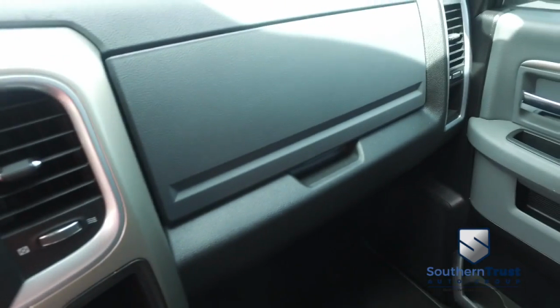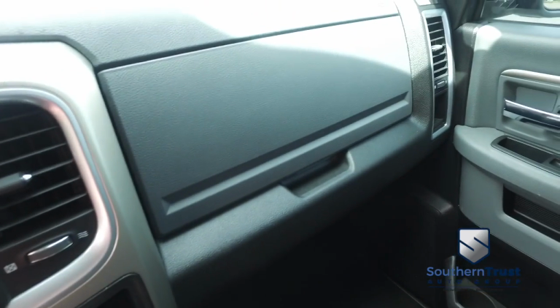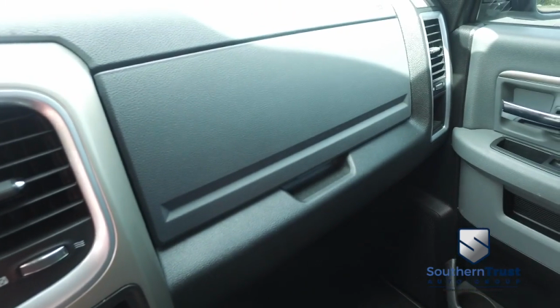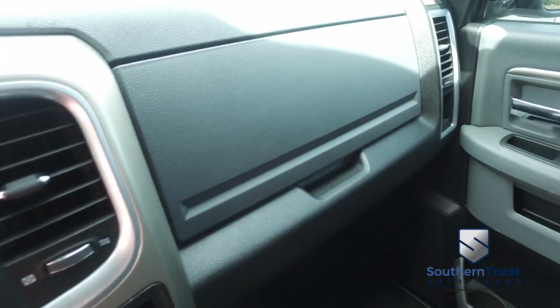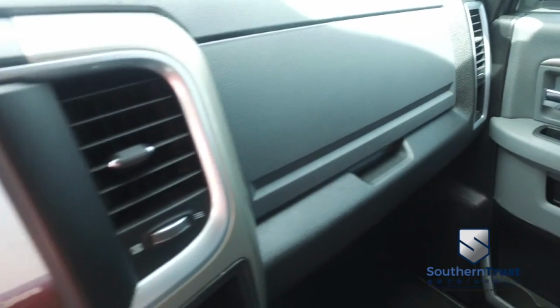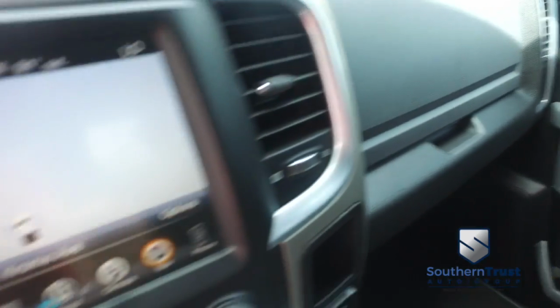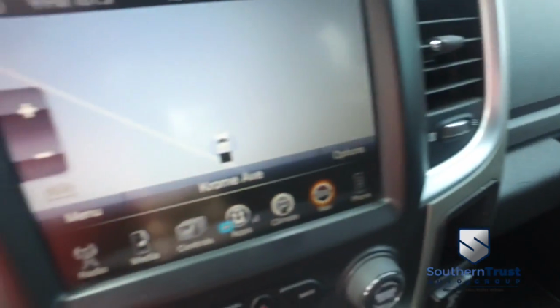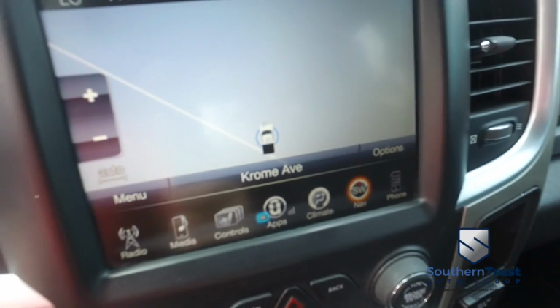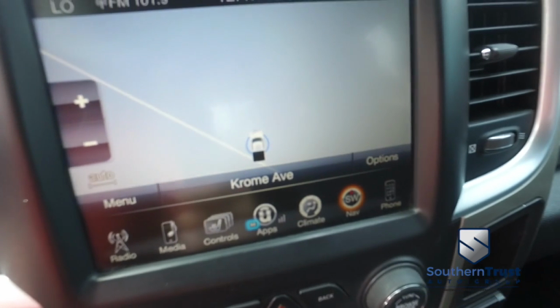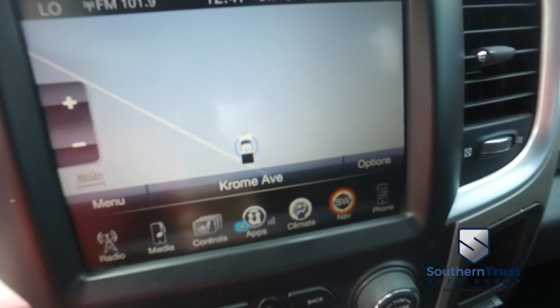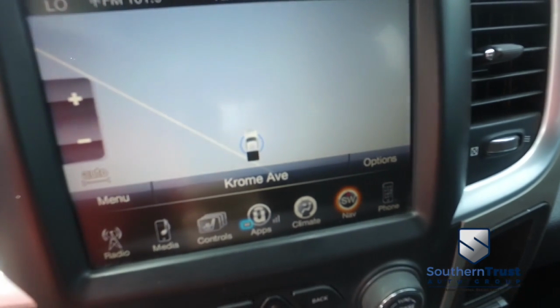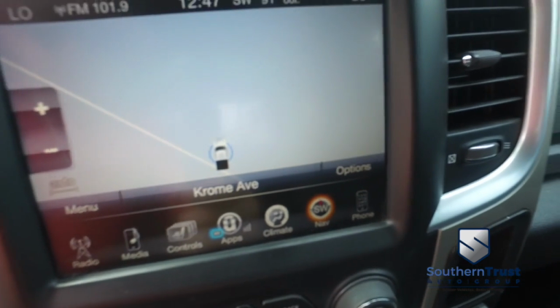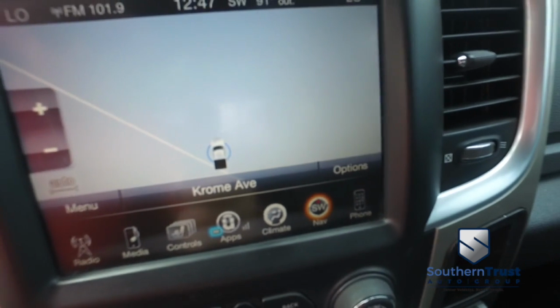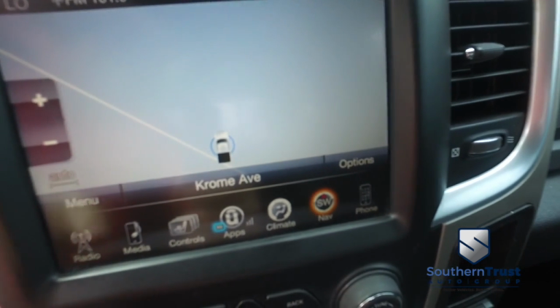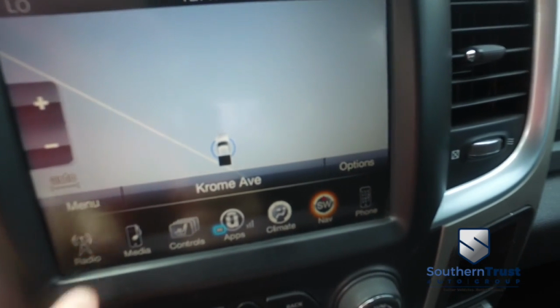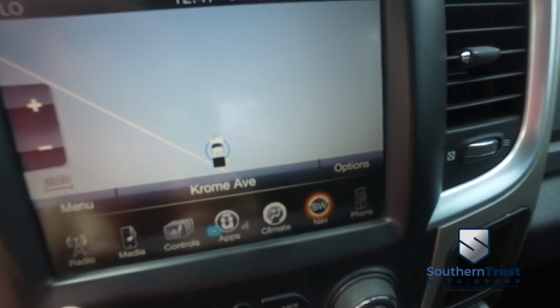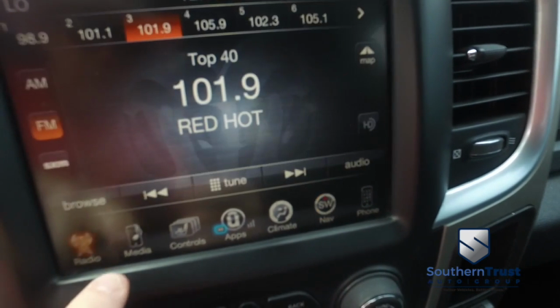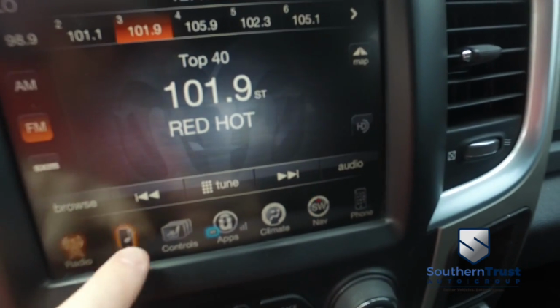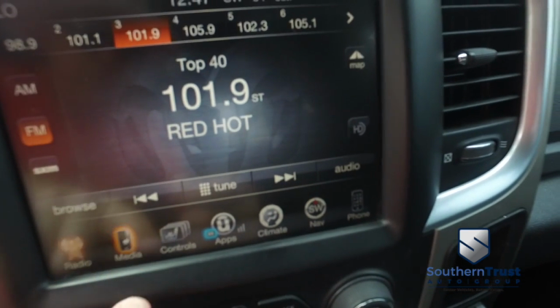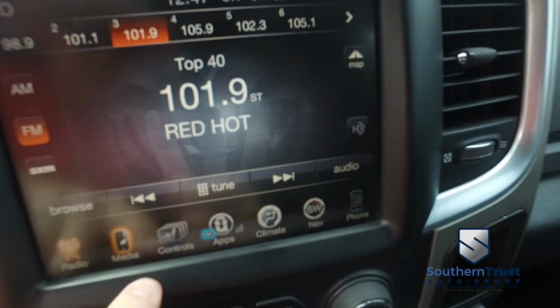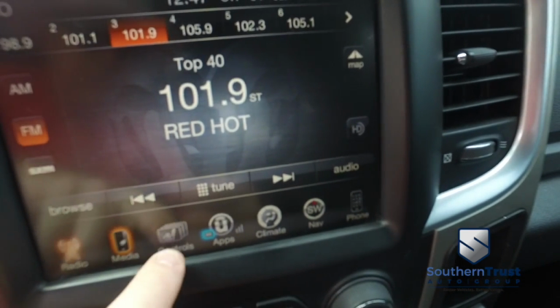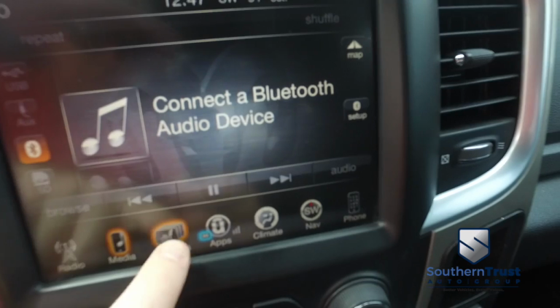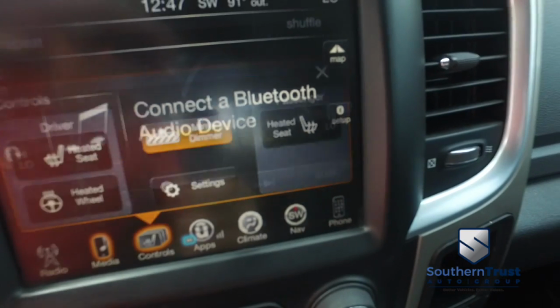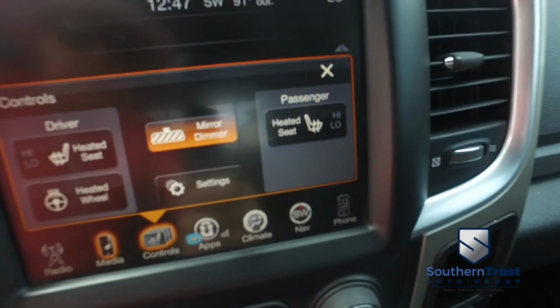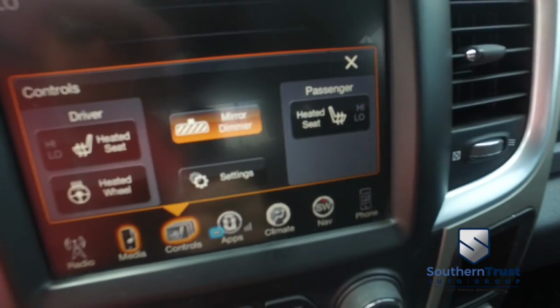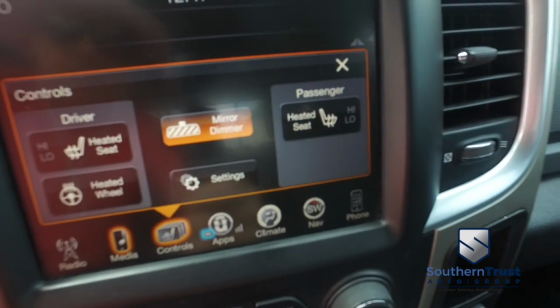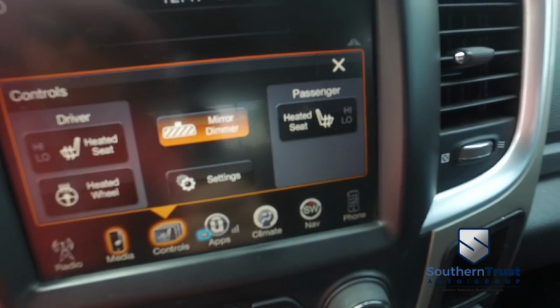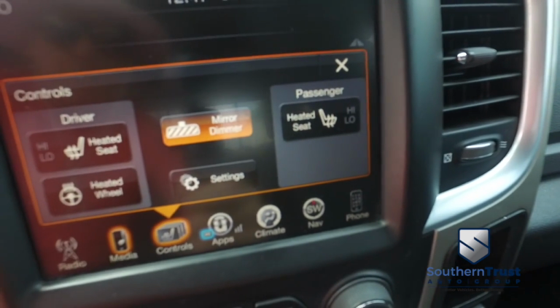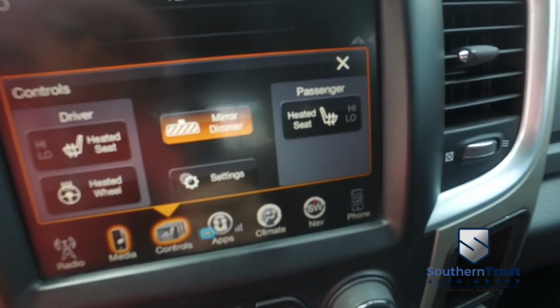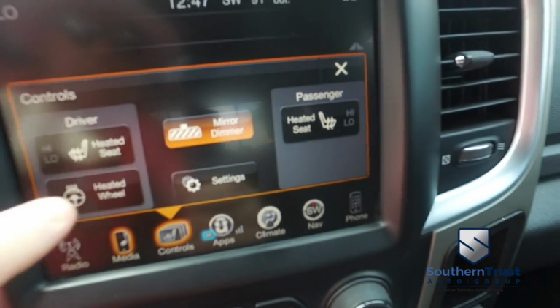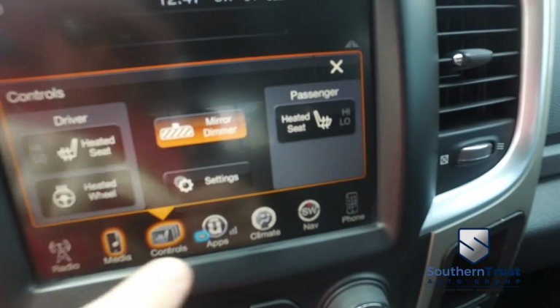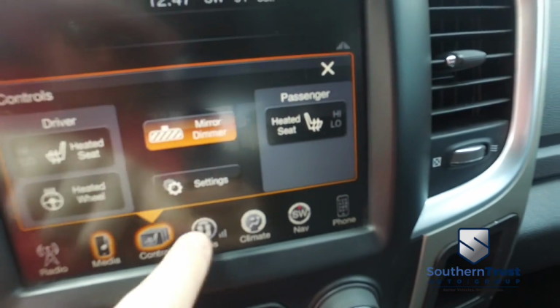Let's check out your state-of-the-art Uconnect navigation, CD, MP3, Bluetooth satellite stereo system. Here's your heated driver and passenger seating. Heated steering wheel. There's your app center.